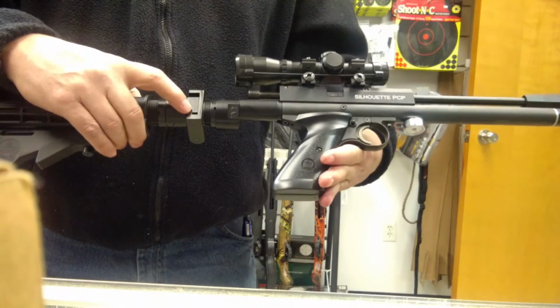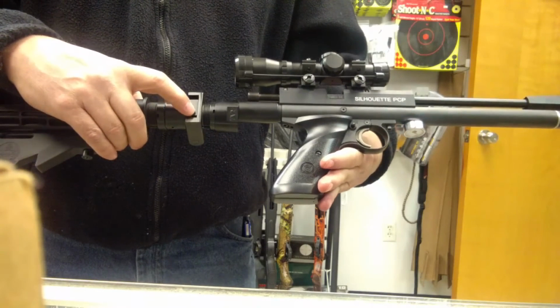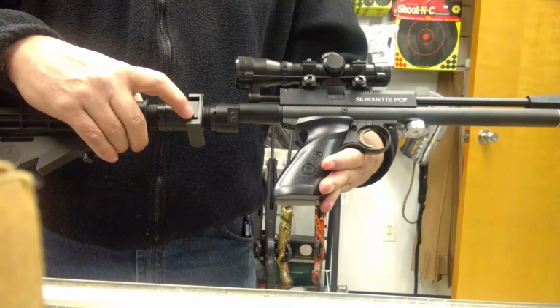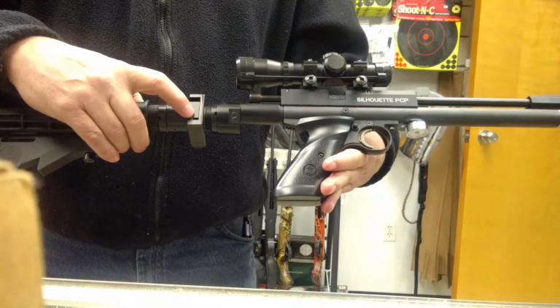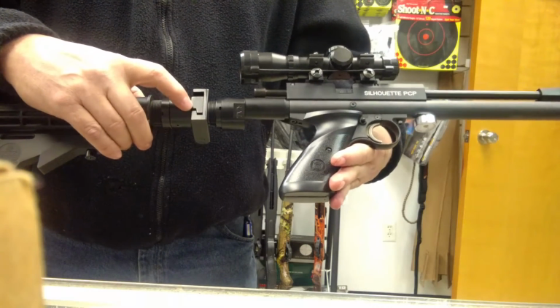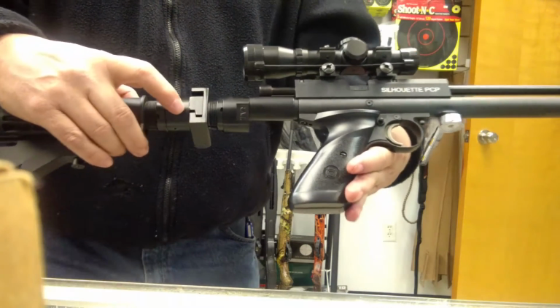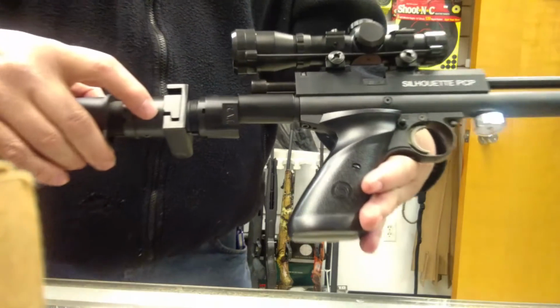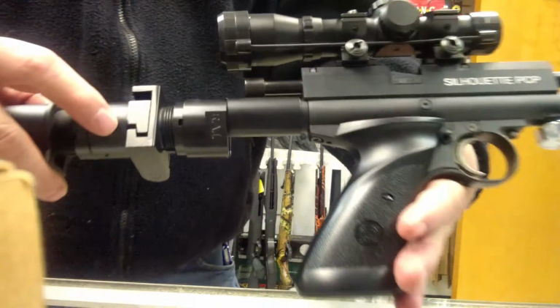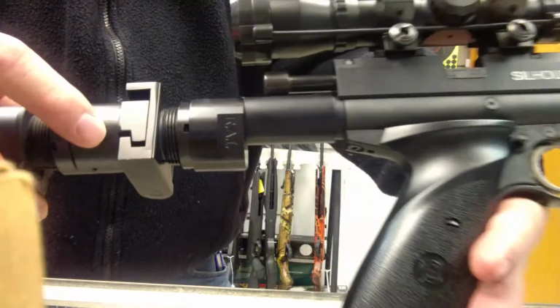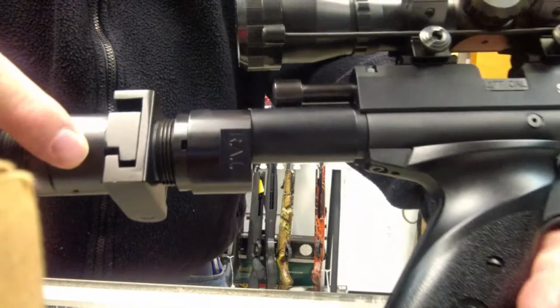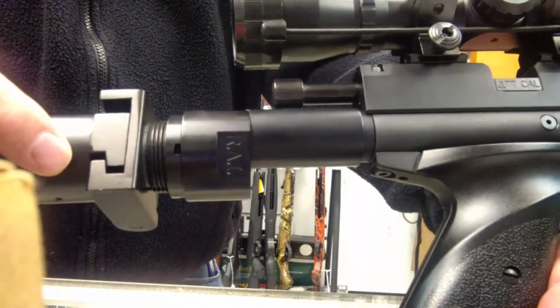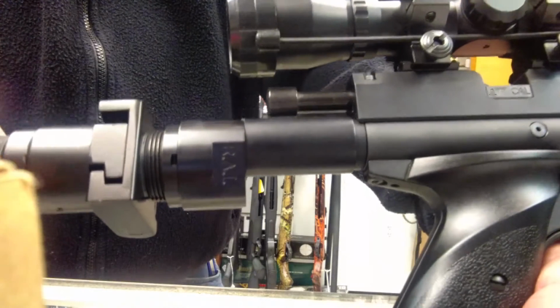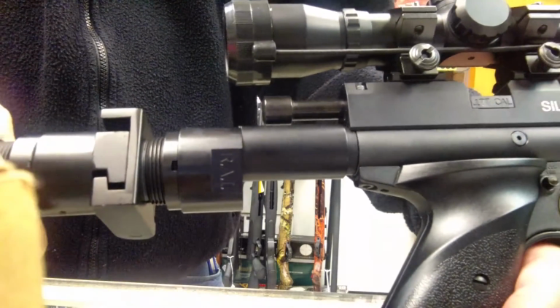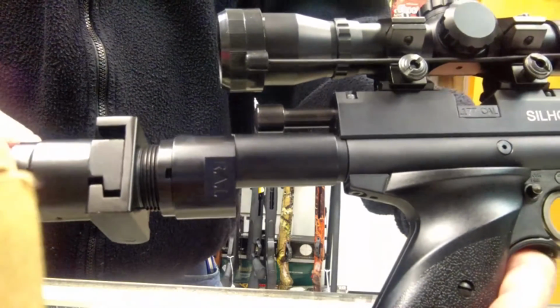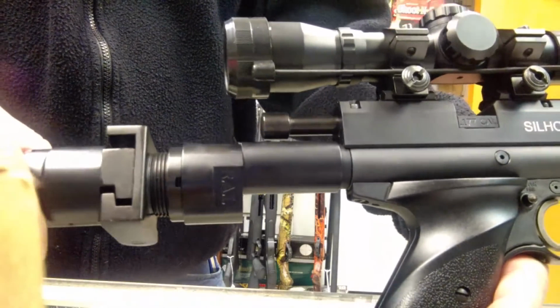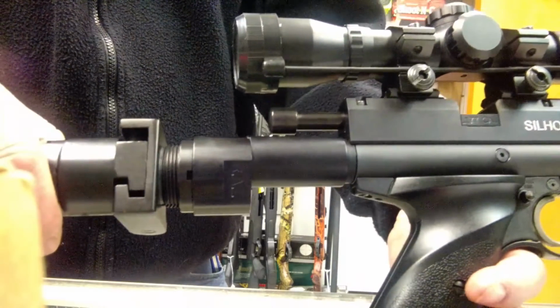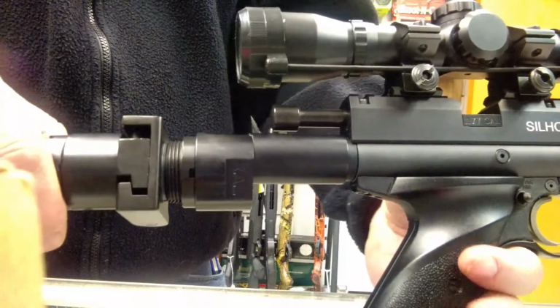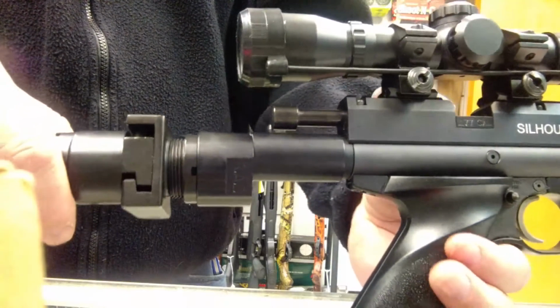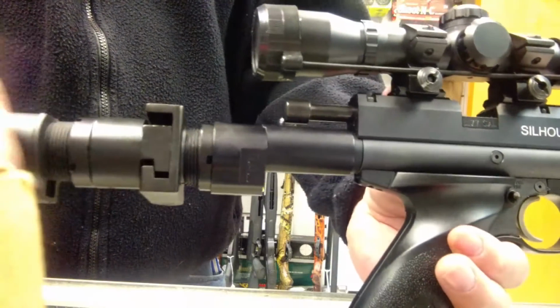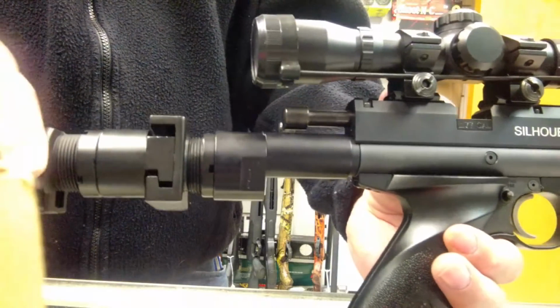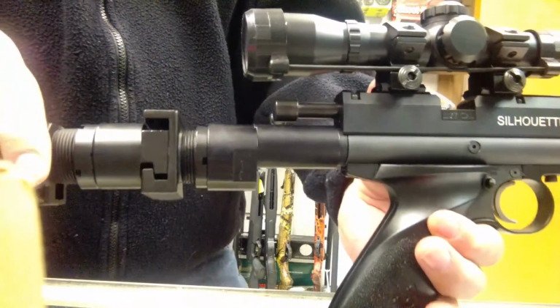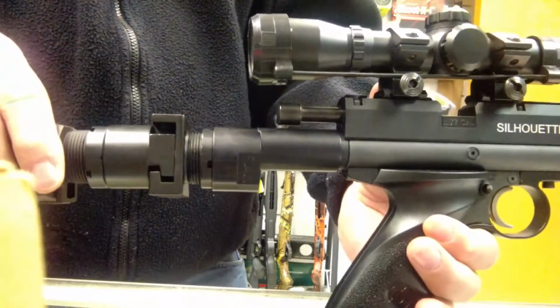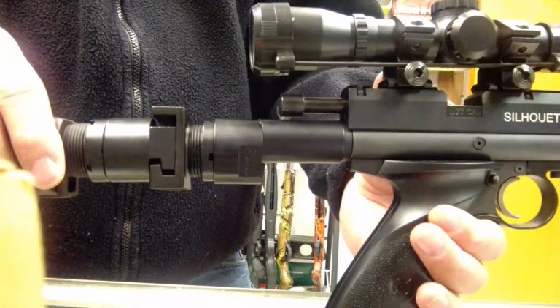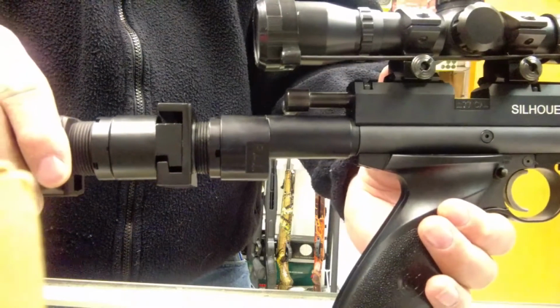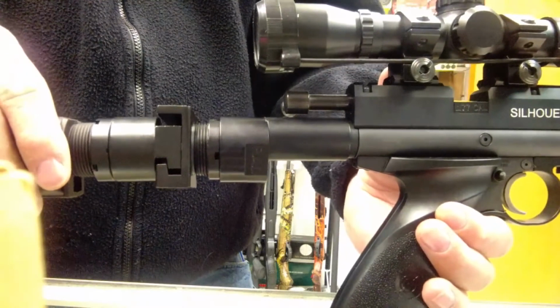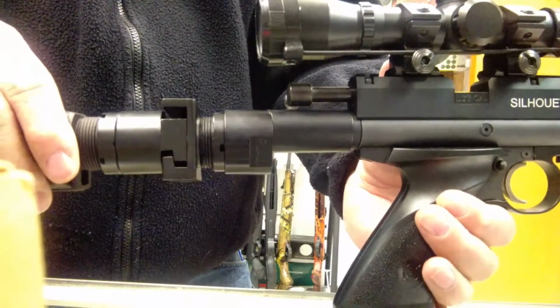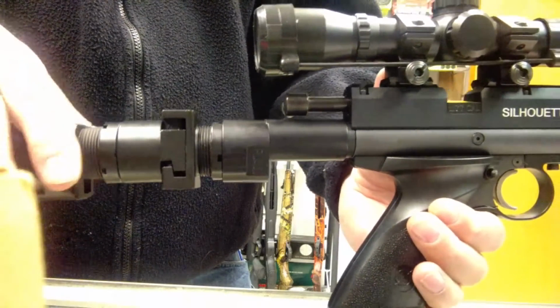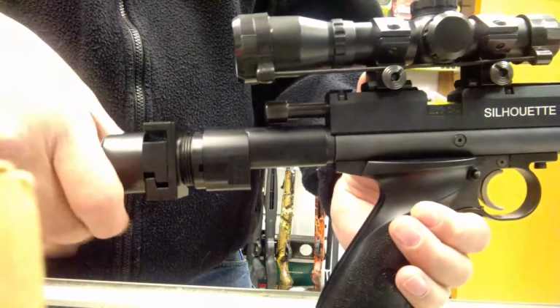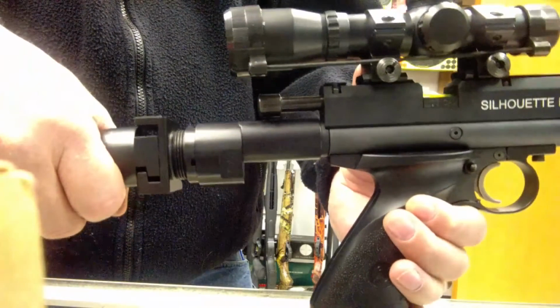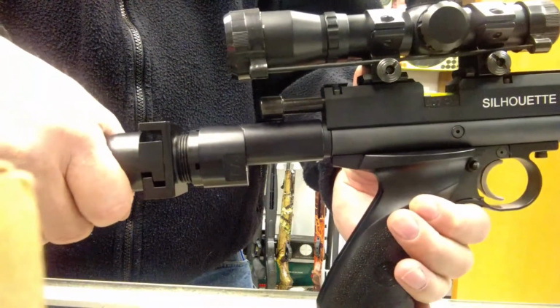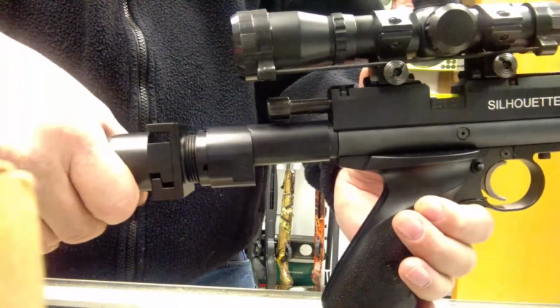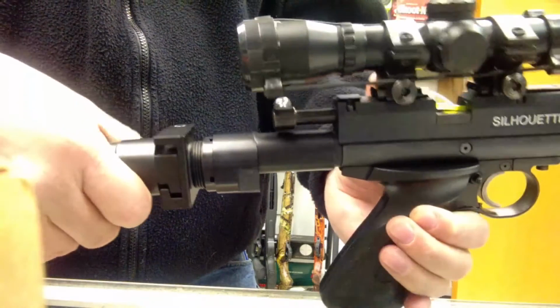You've got to get this lip to jump up over and separate. The easiest way to do this is when the gun is assembled to the stock so you have a little leverage. You can grab onto your stock here,